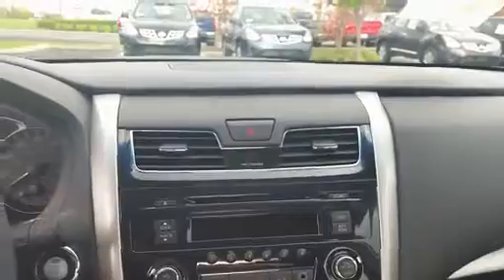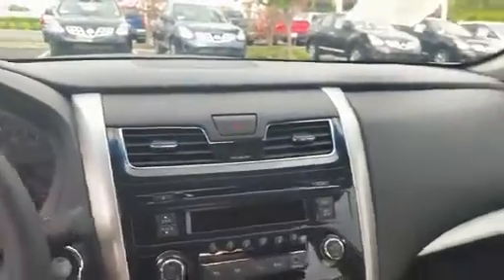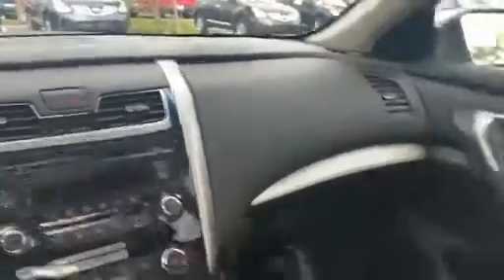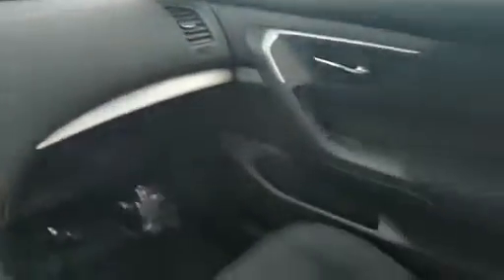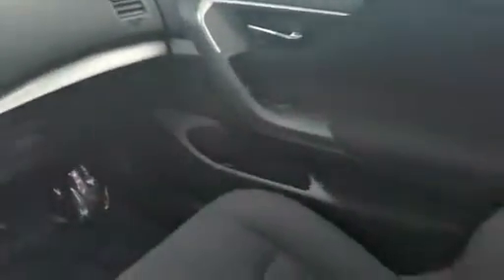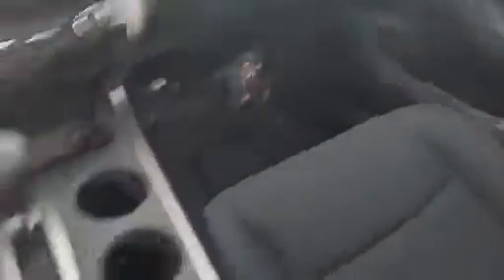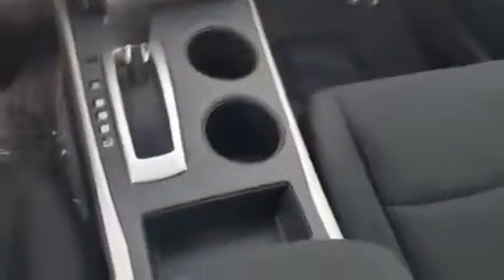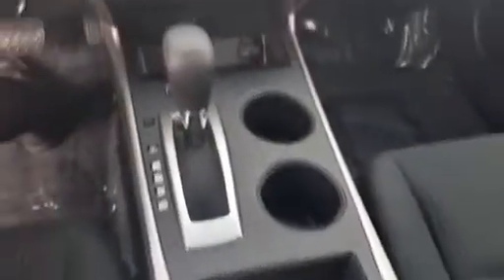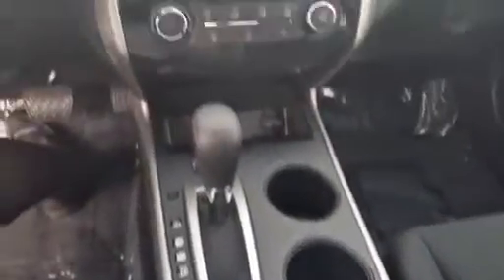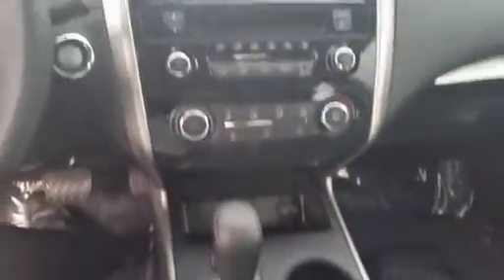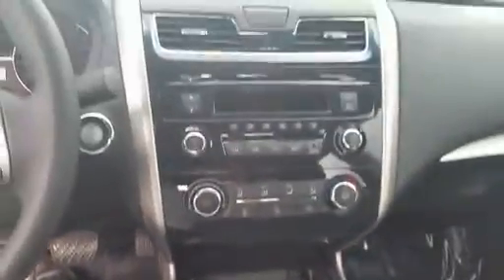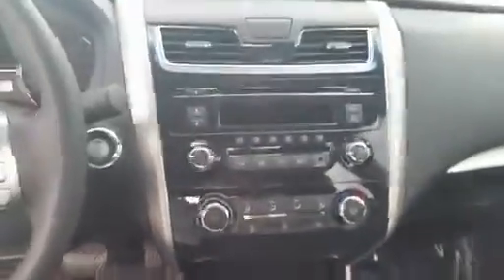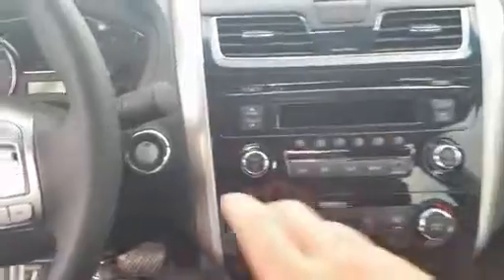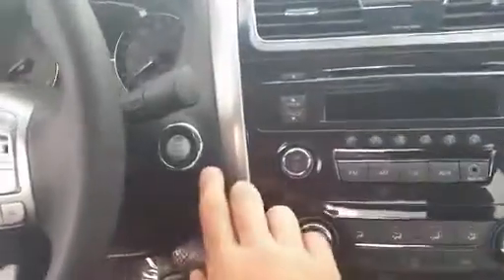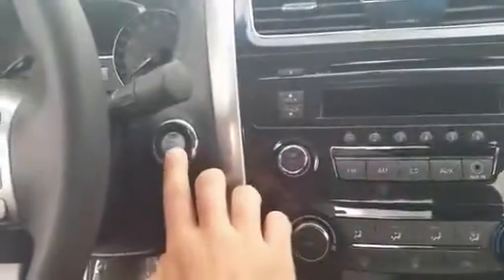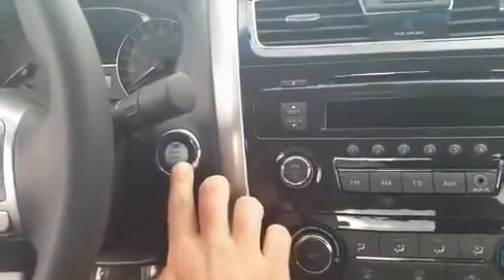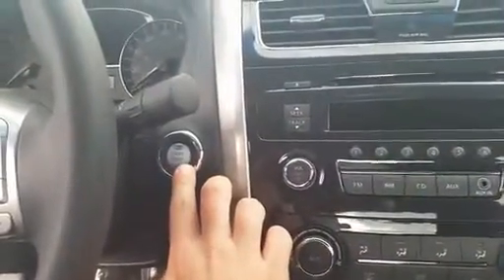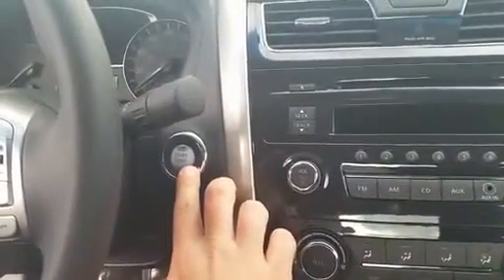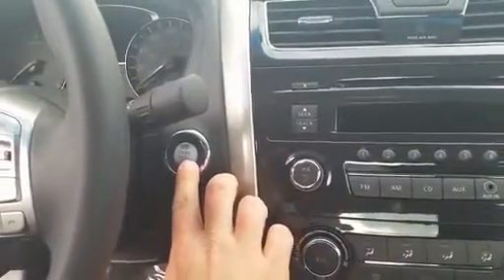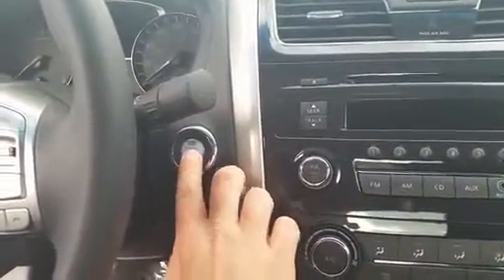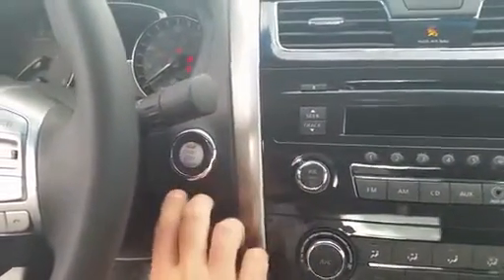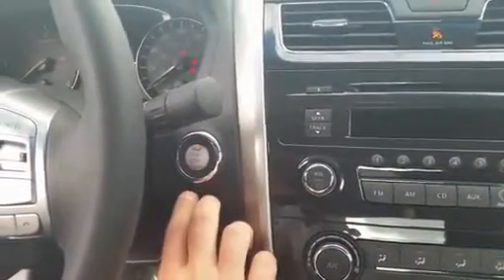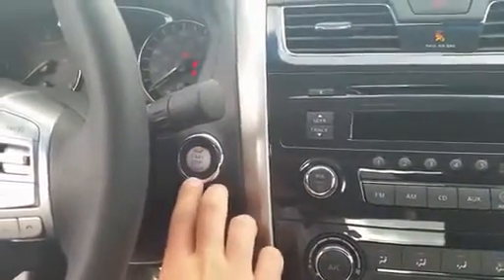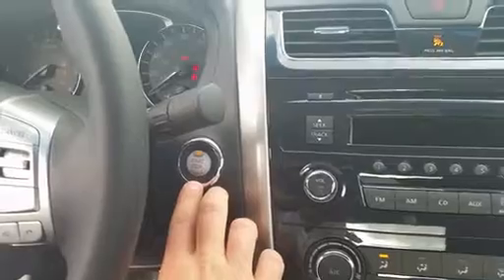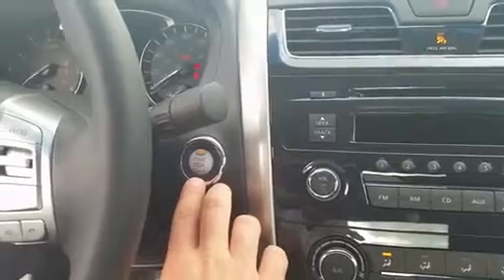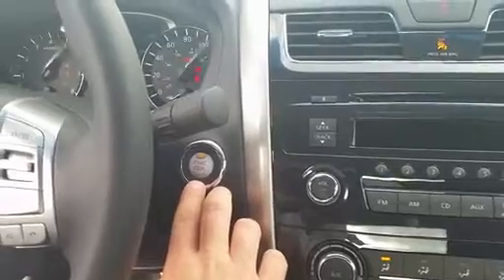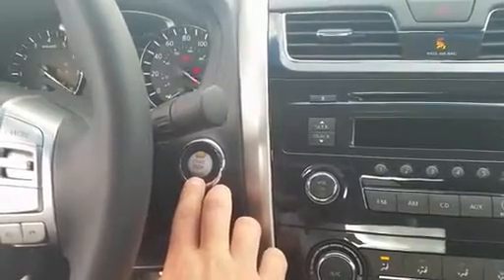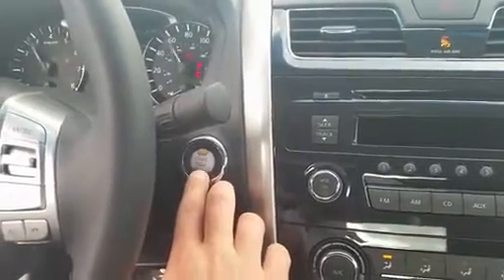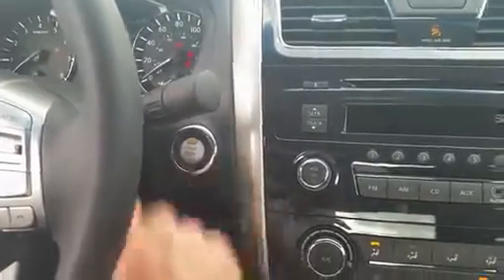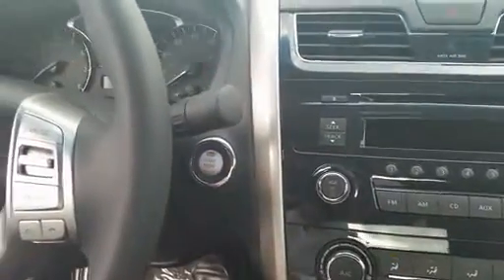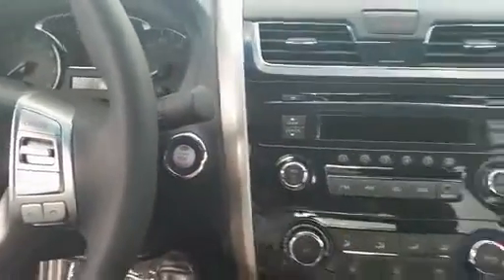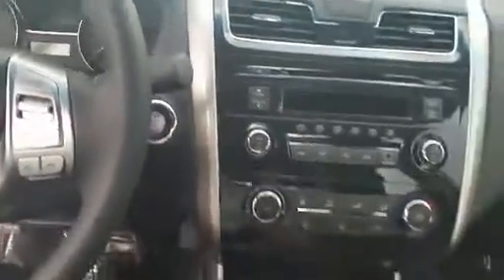Push button start right here — it starts the car right up, and just shuts it down.